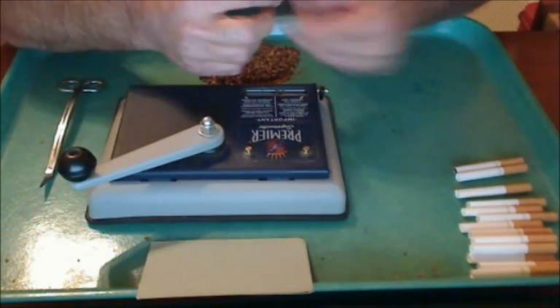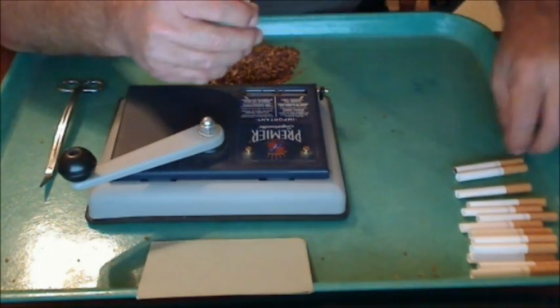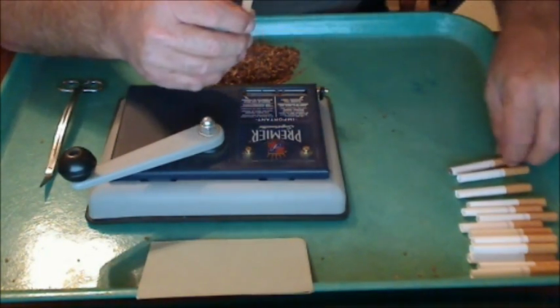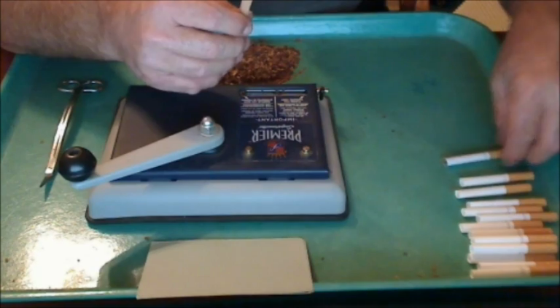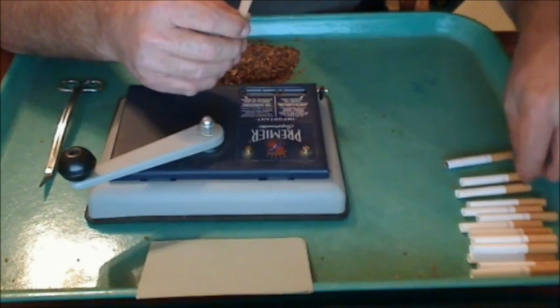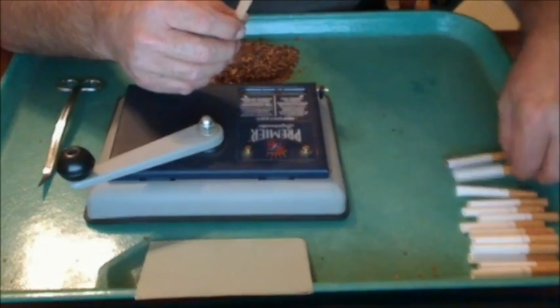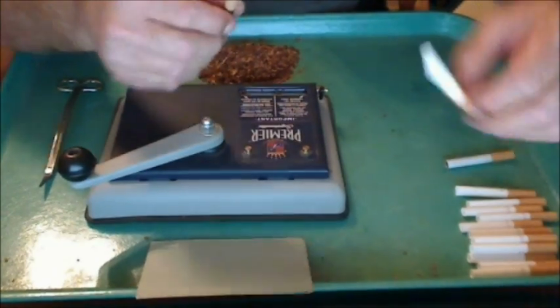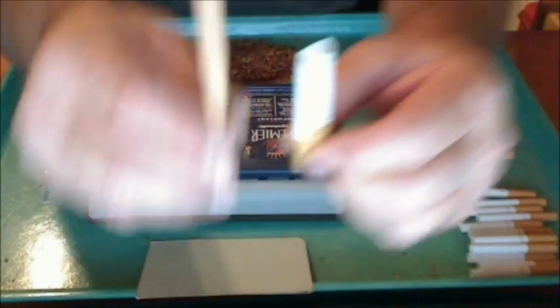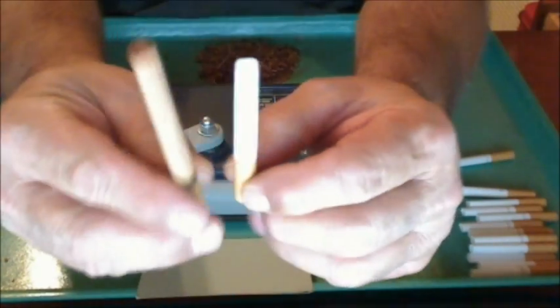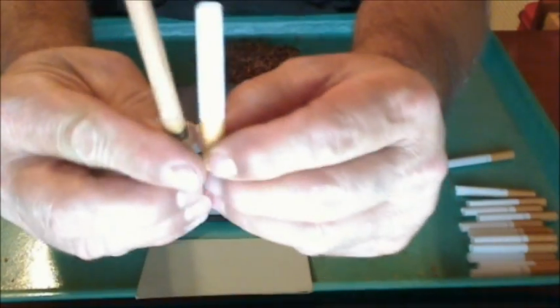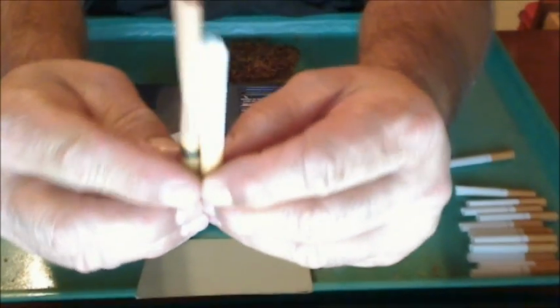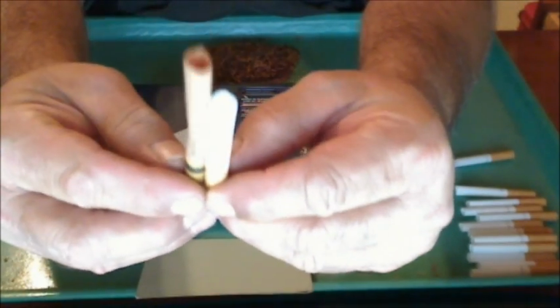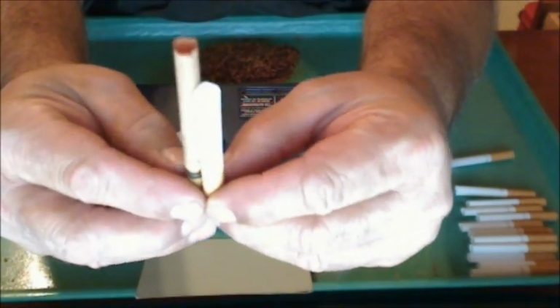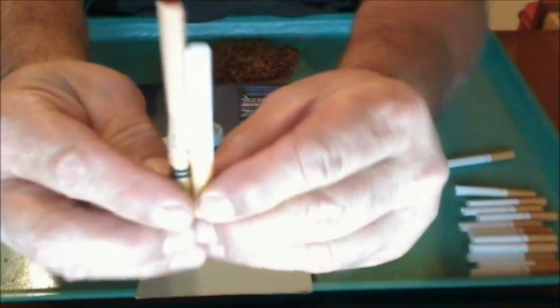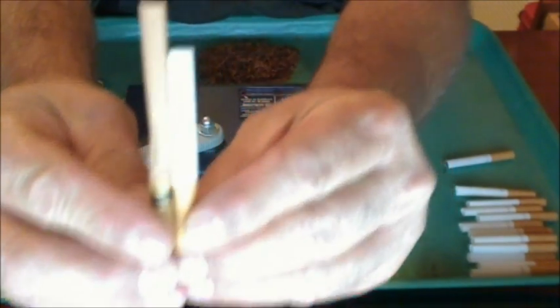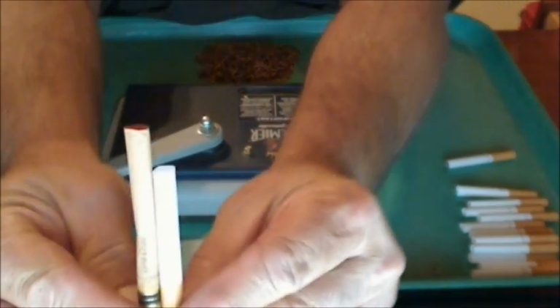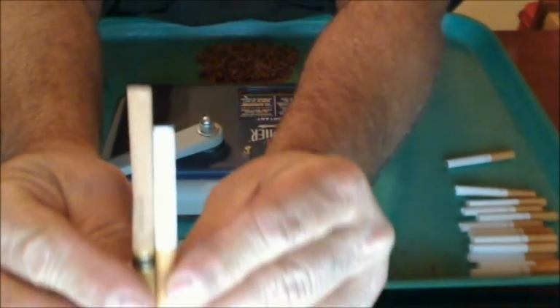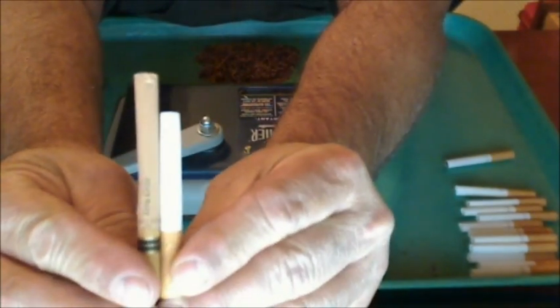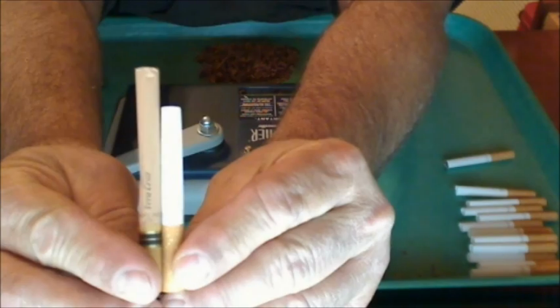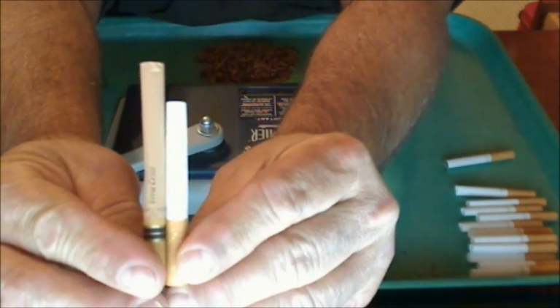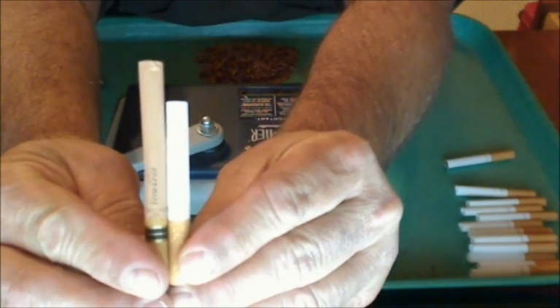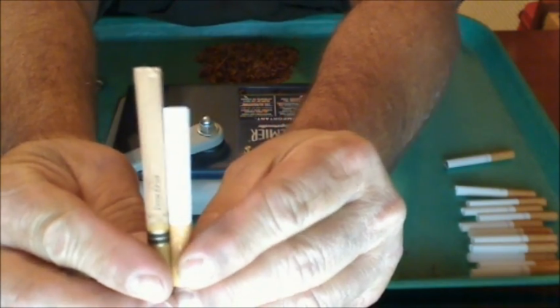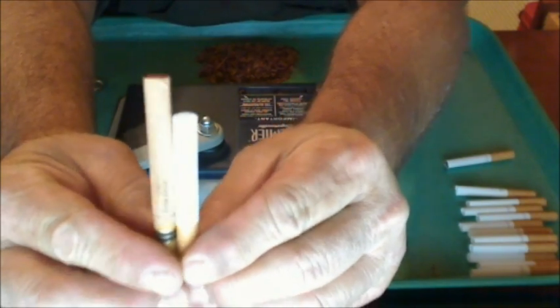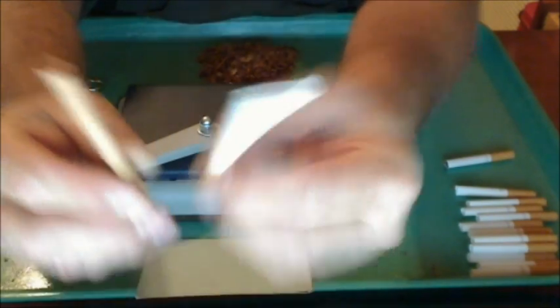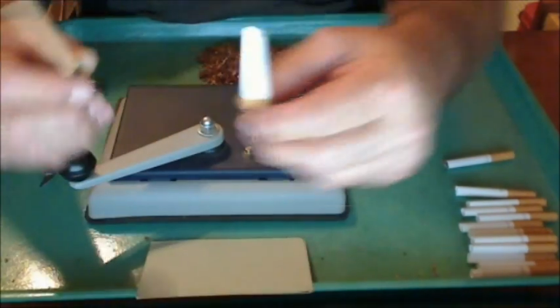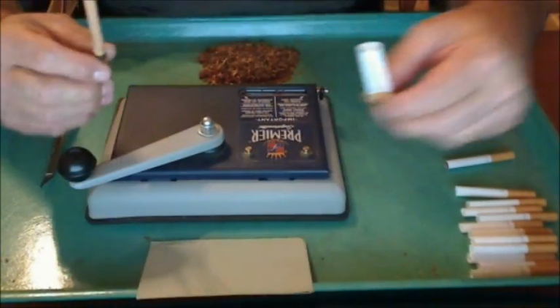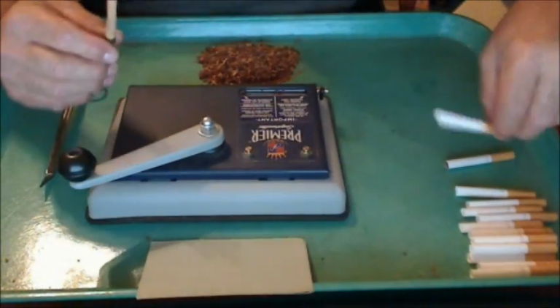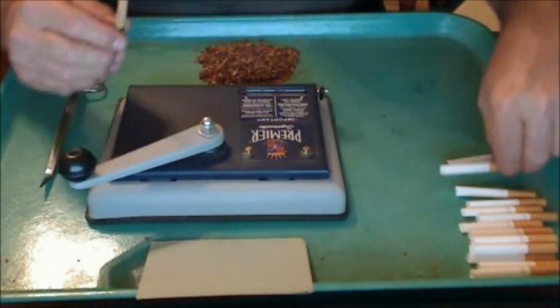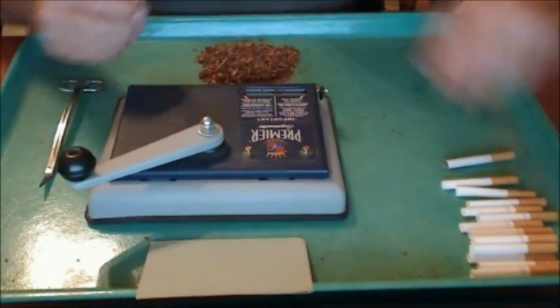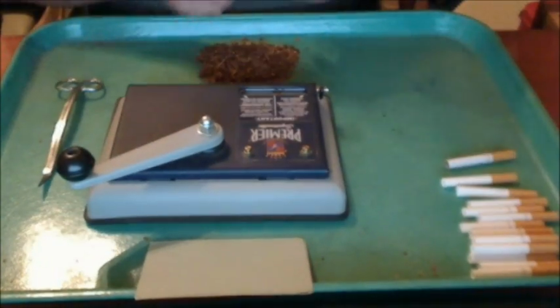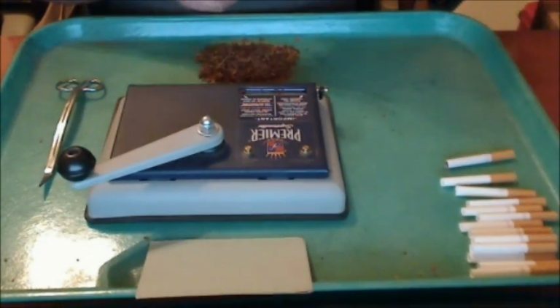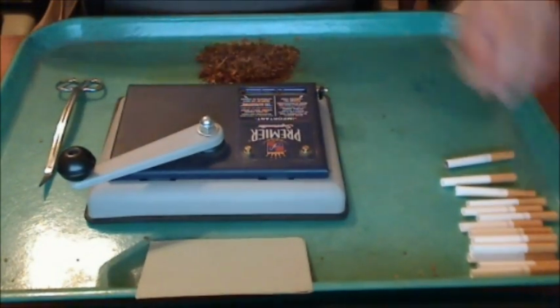If you're overpacking — and this is blurry, but the short ones work better — you can tell the difference between a king and the shorts; there's quite a bit of difference. It'll just make your tobacco go farther.